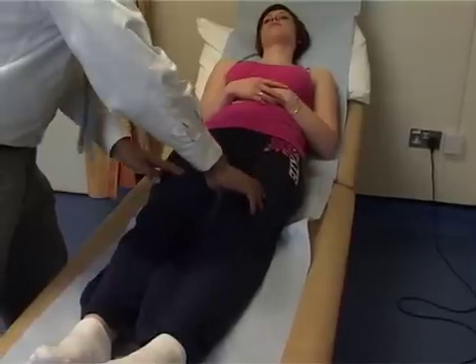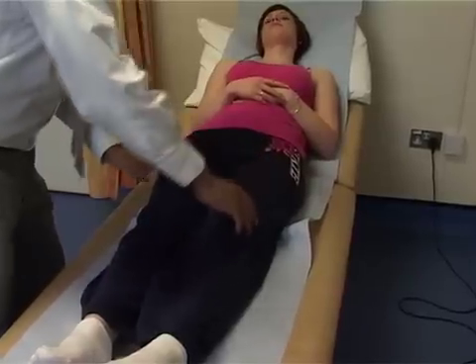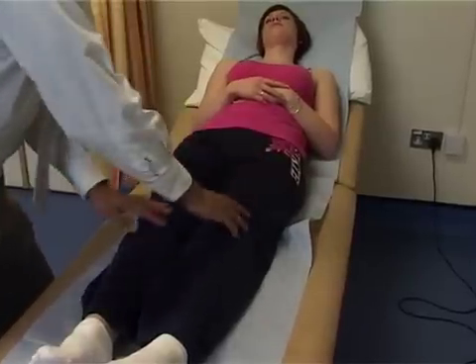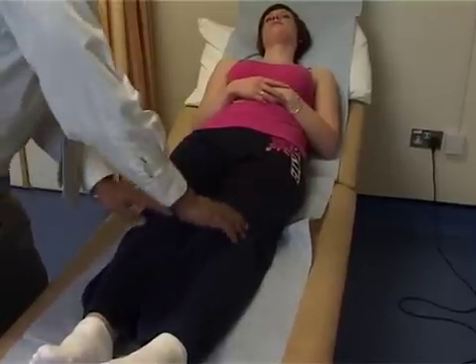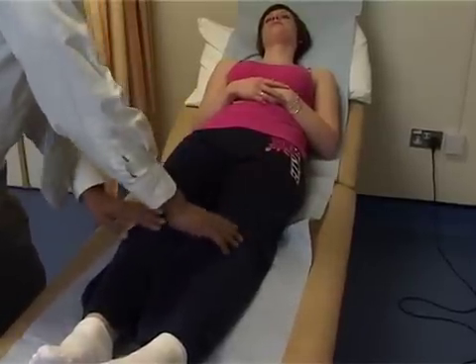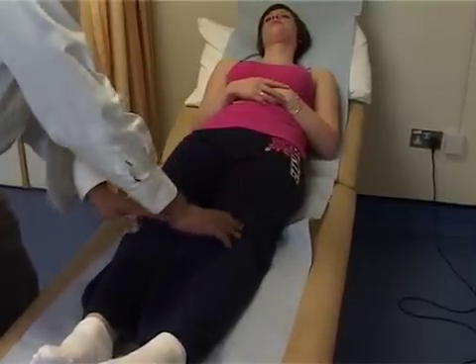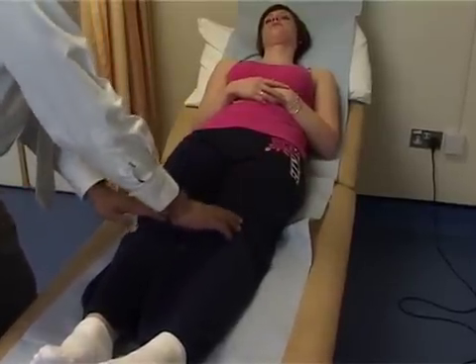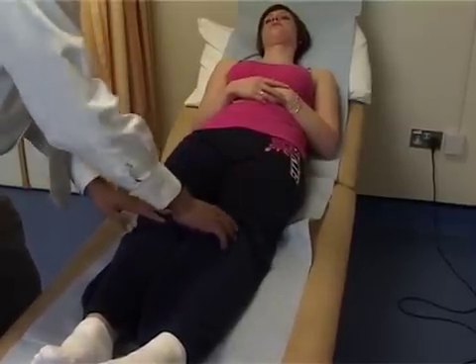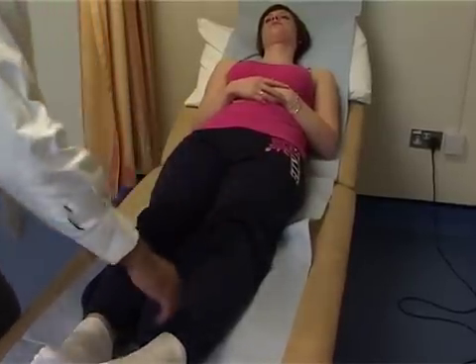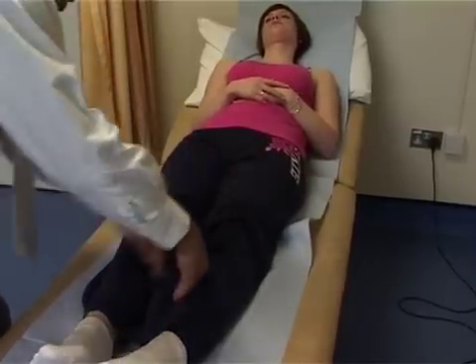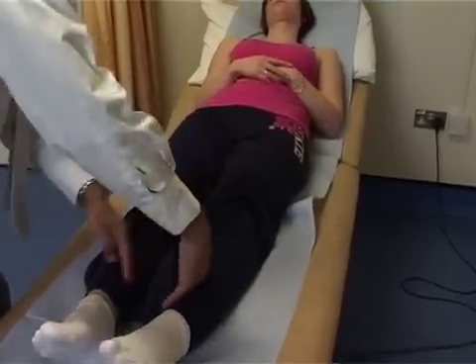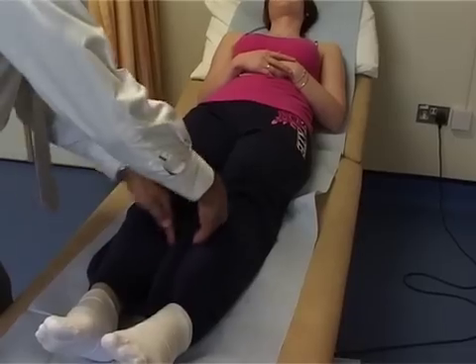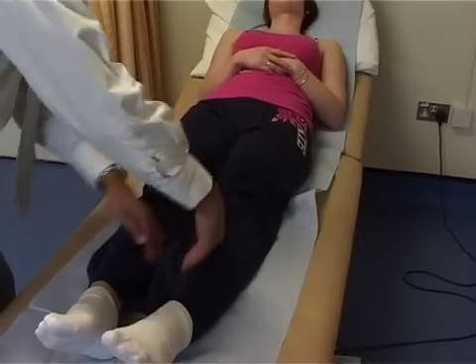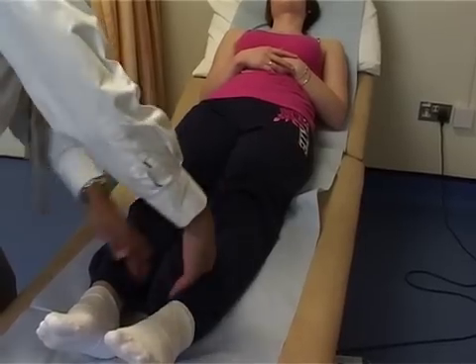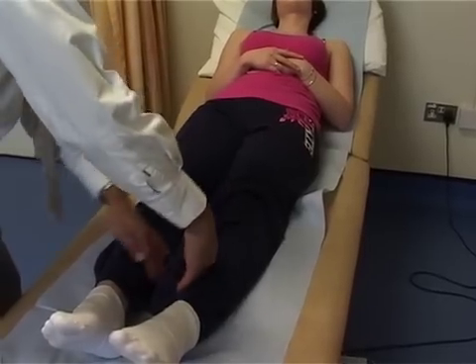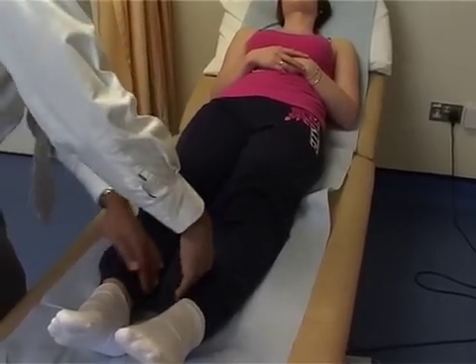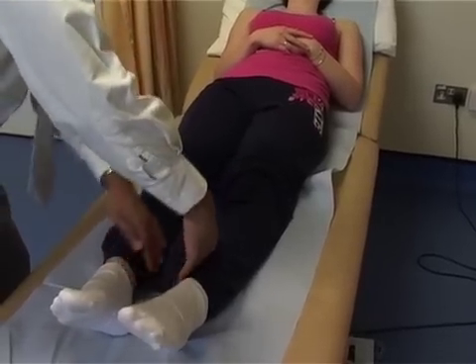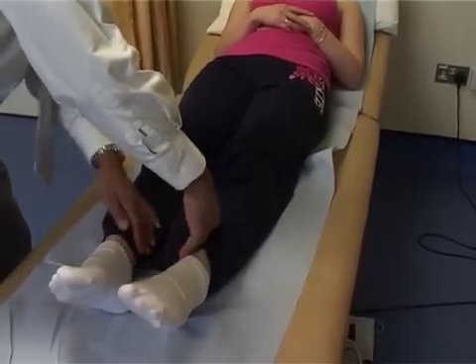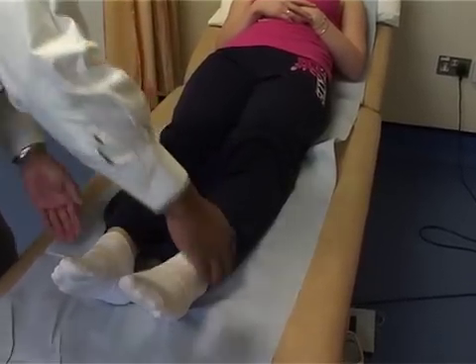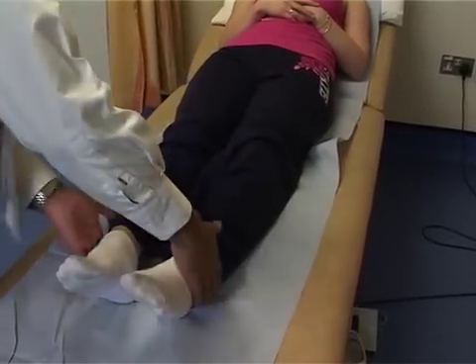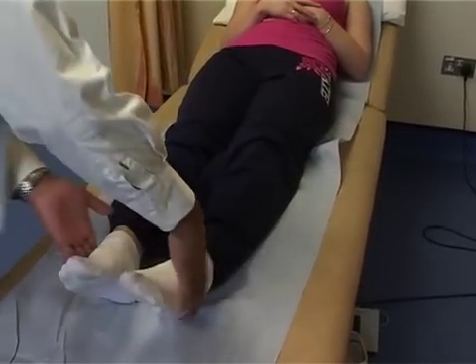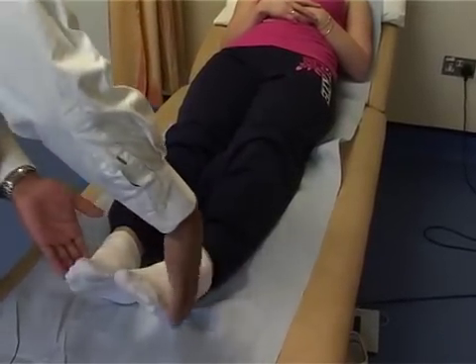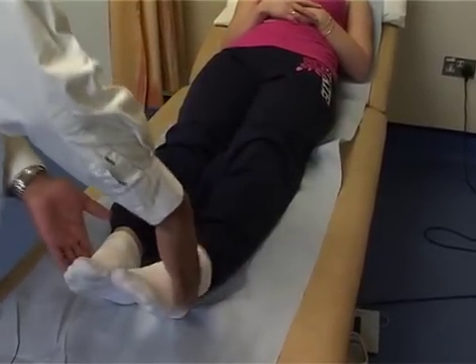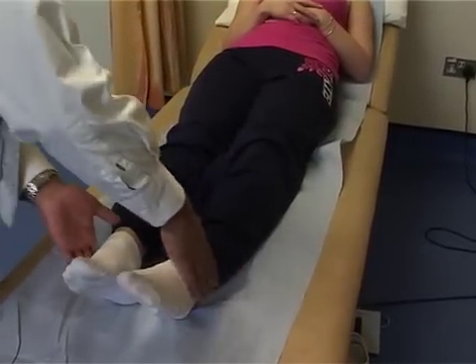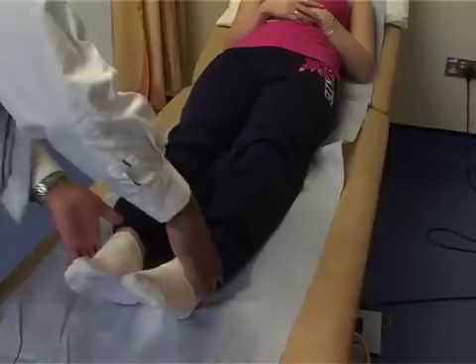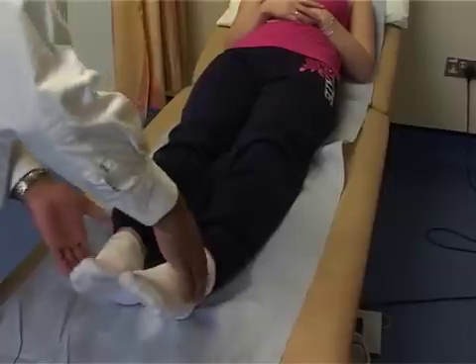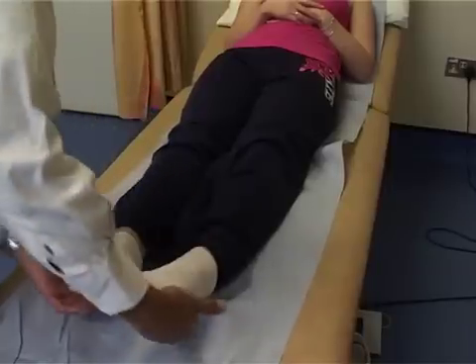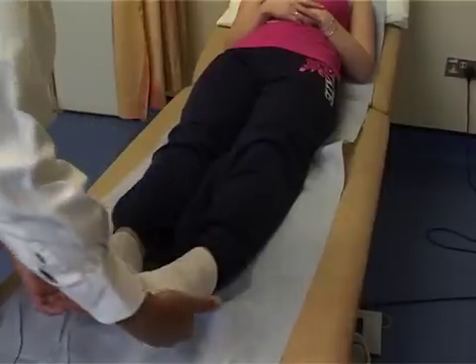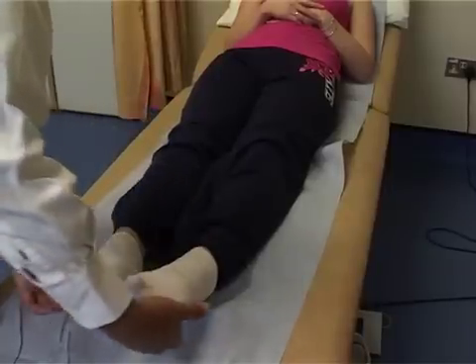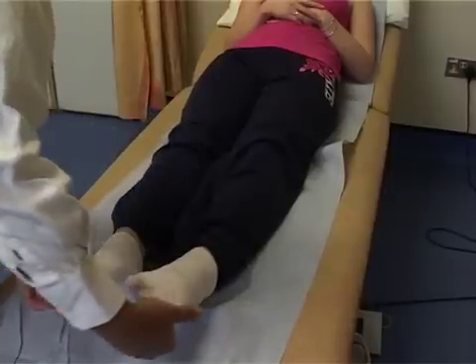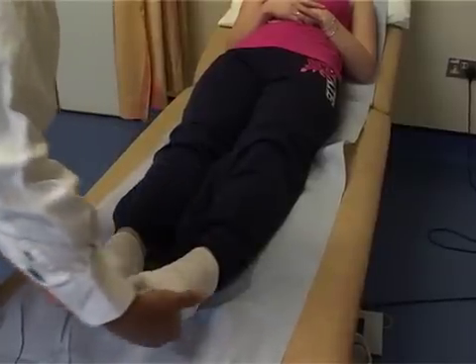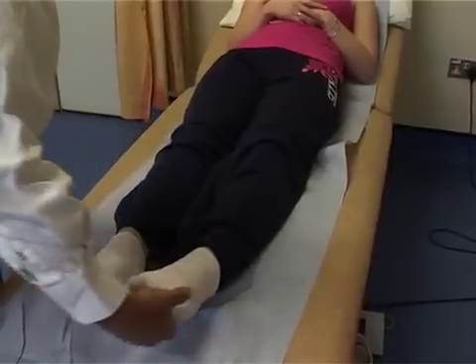Over the kneecaps, that's L3. On the inside of the legs, that's L4, and on the medial malleolus. On the outside of the foot, that's specifically L5. And the soles of the feet — that's S1.